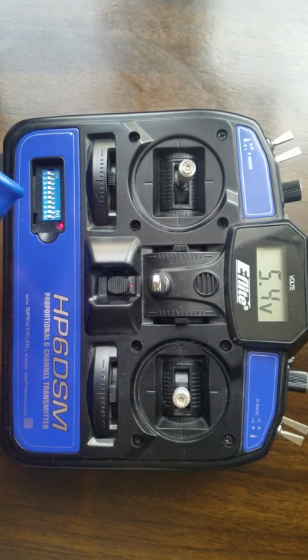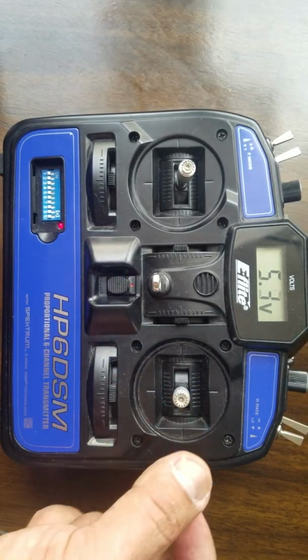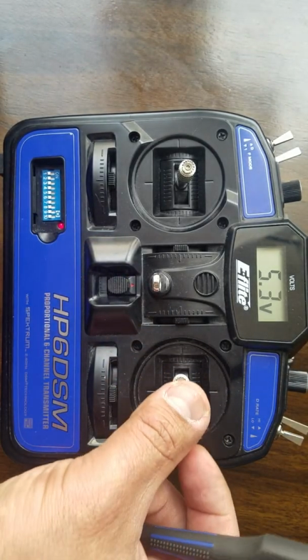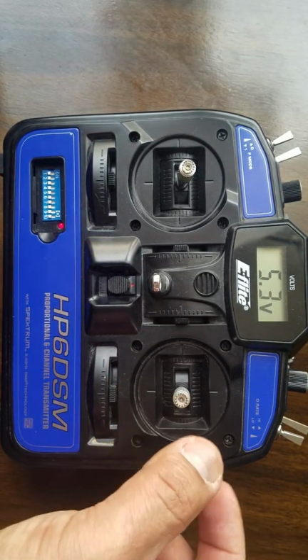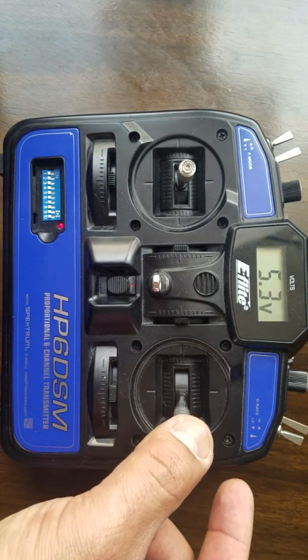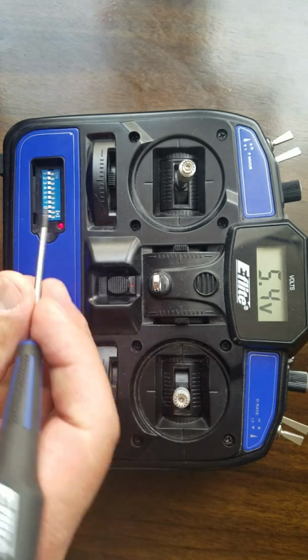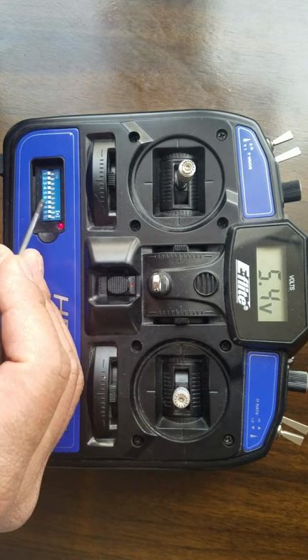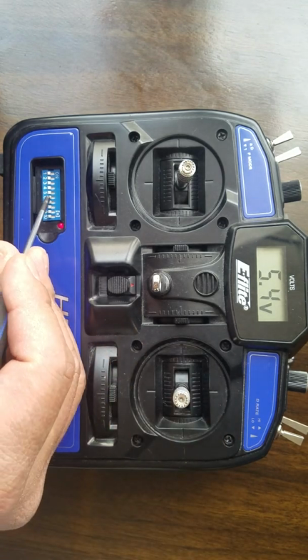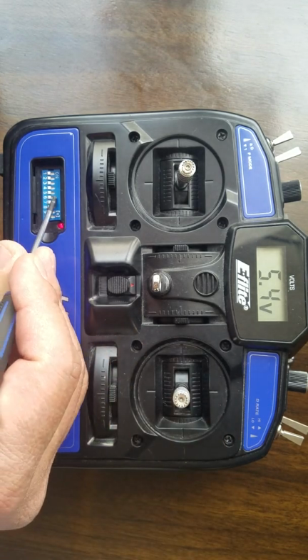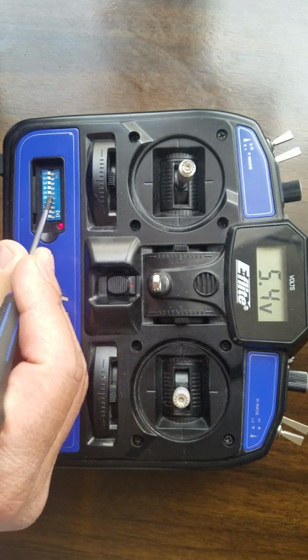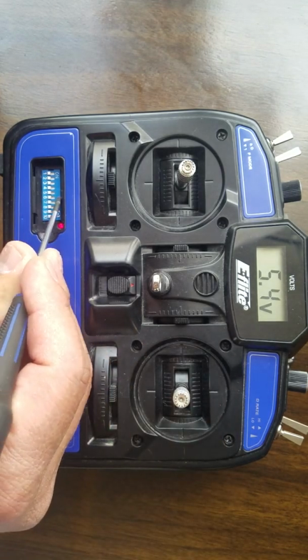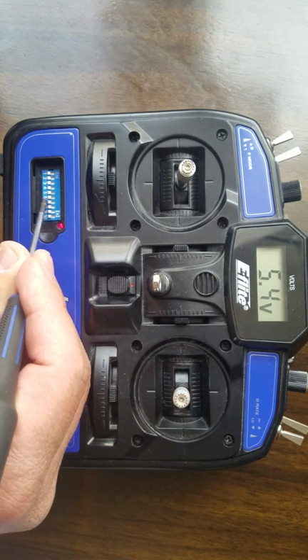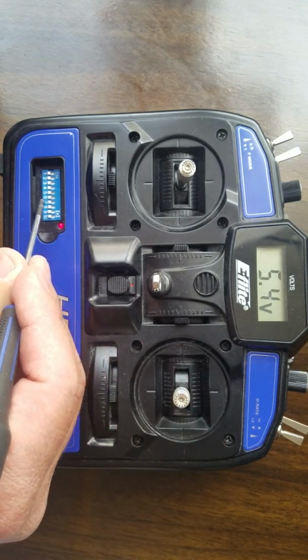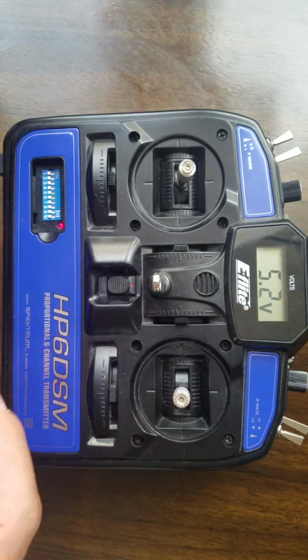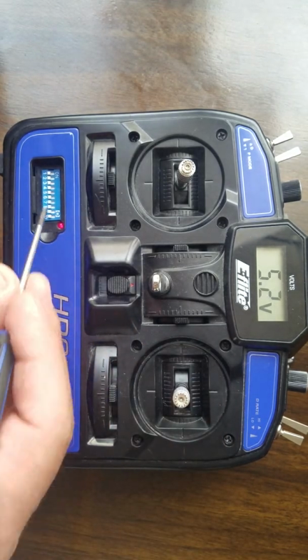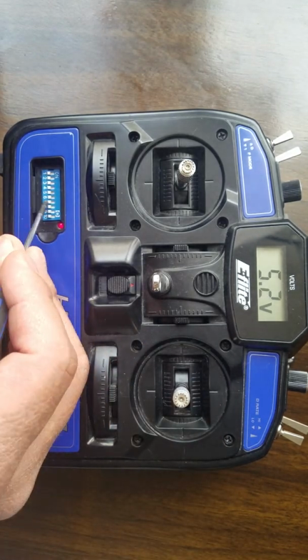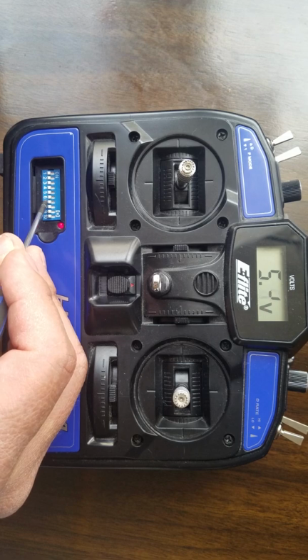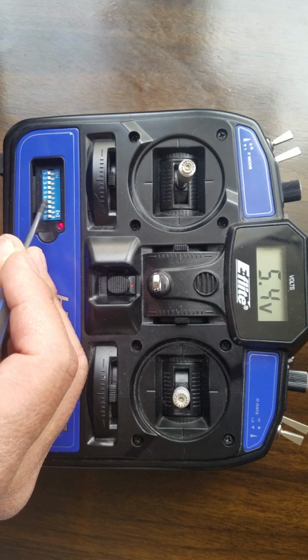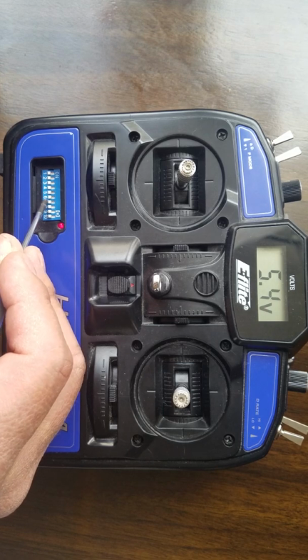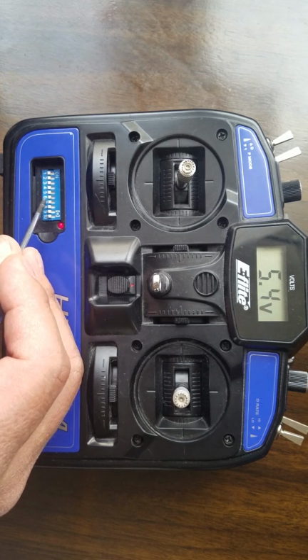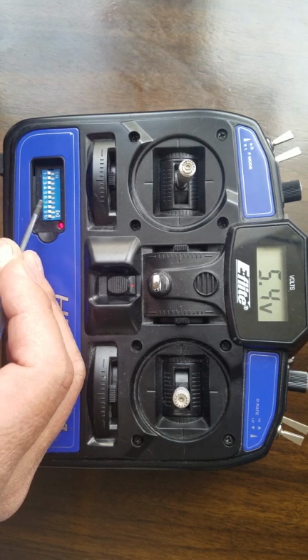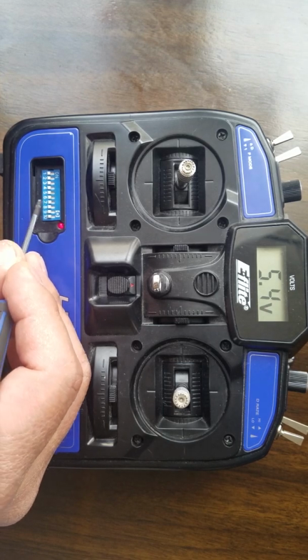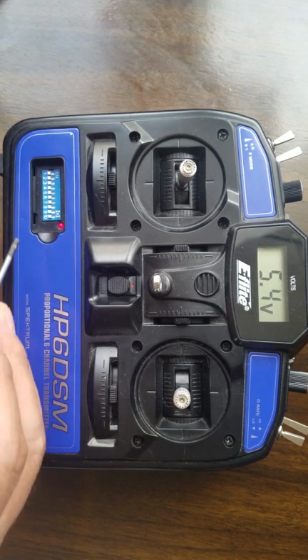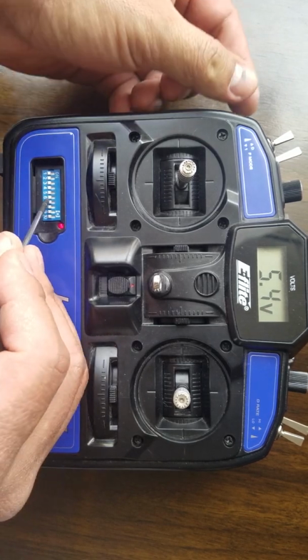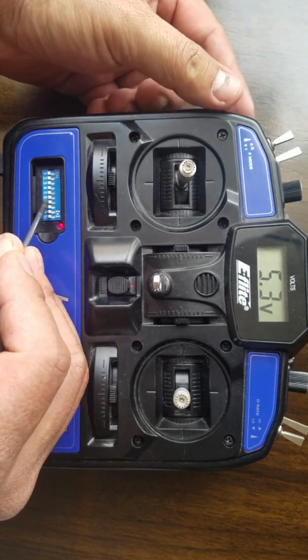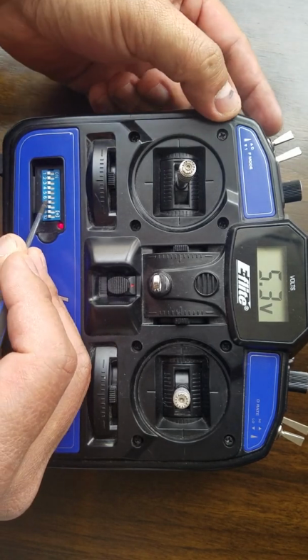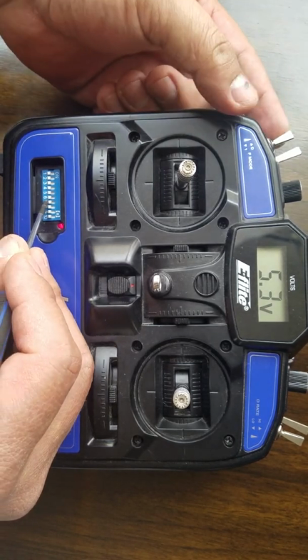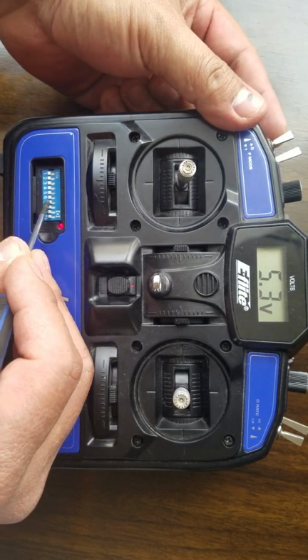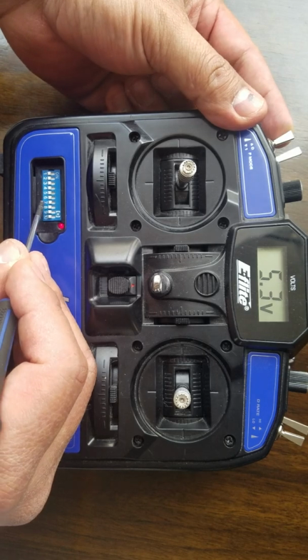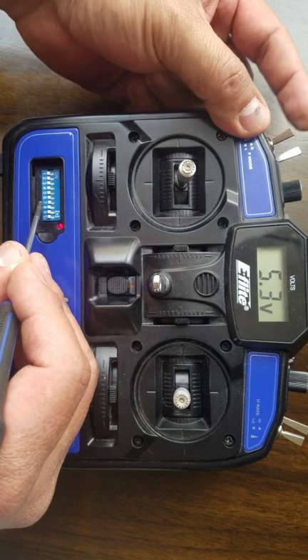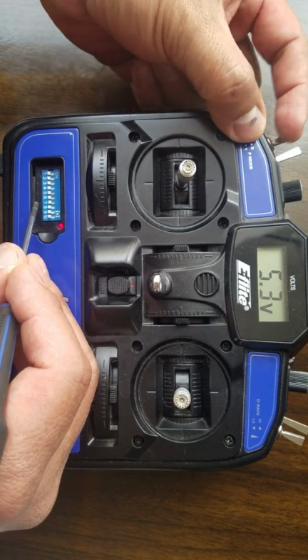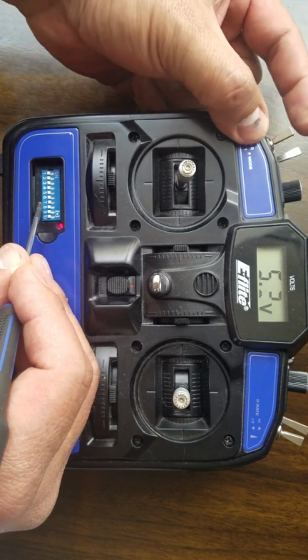I have channel two and channel six both plugged into my ailerons, so you can reverse the servo on one of your ailerons with switch six. Switch number seven is for helicopter mode and what it does is activate the fly mode switch on the helicopter.